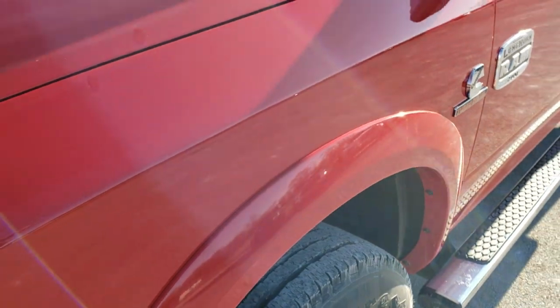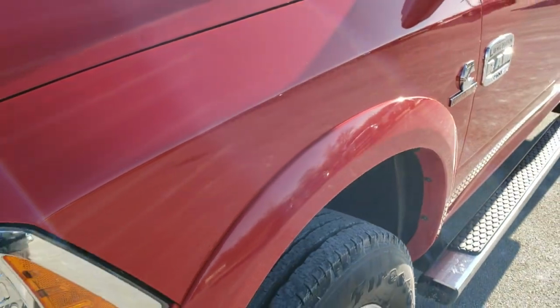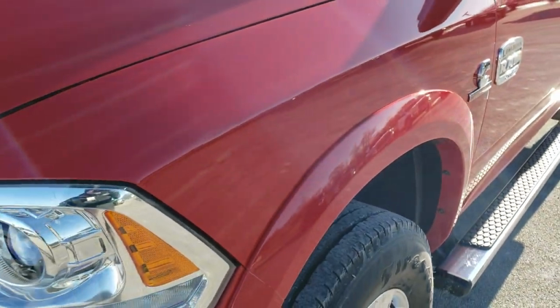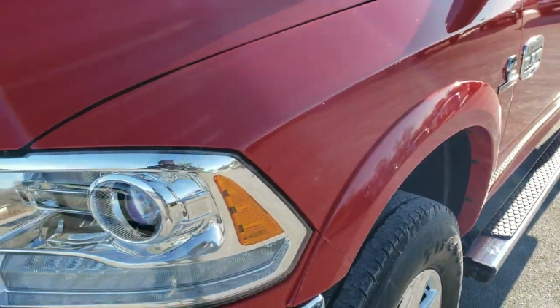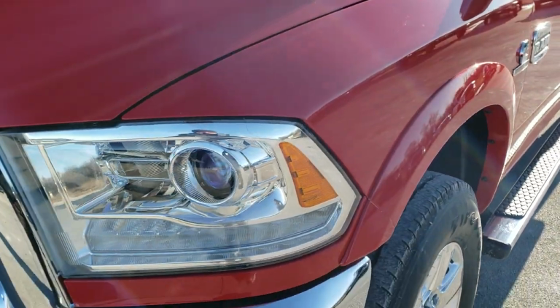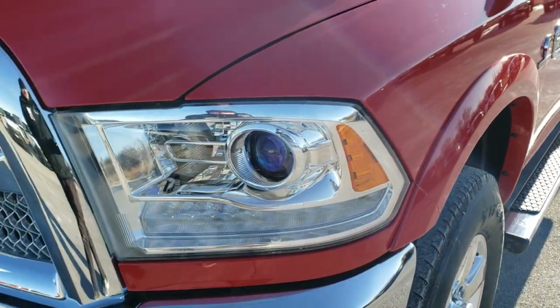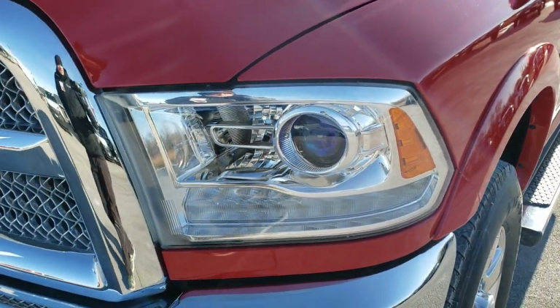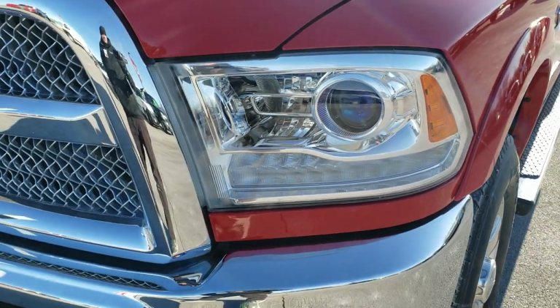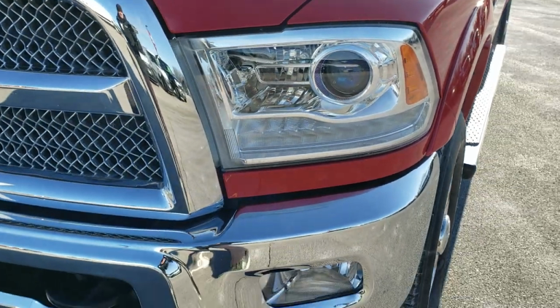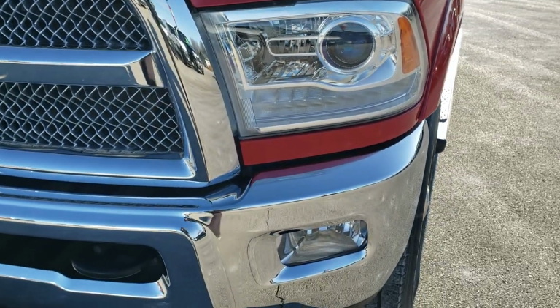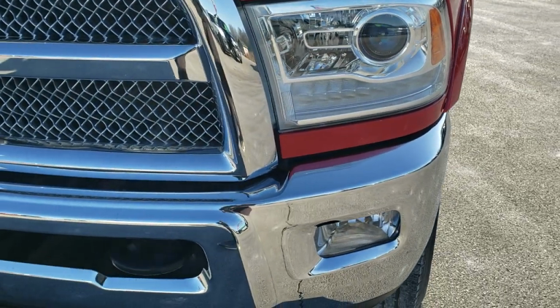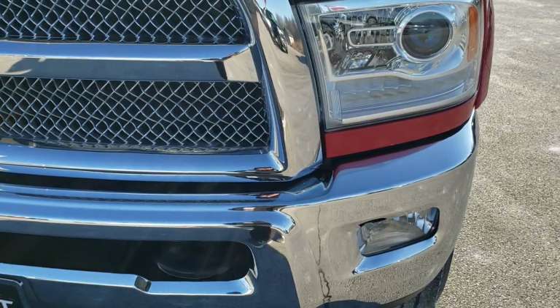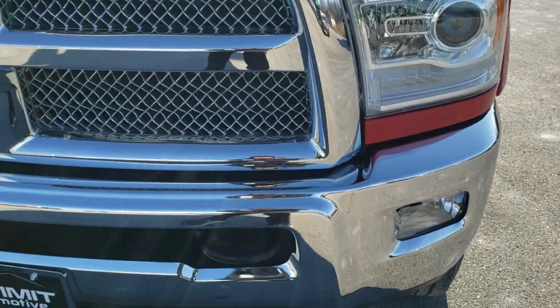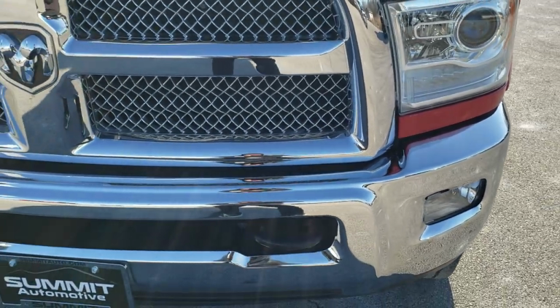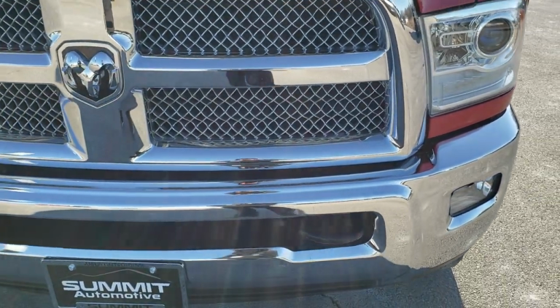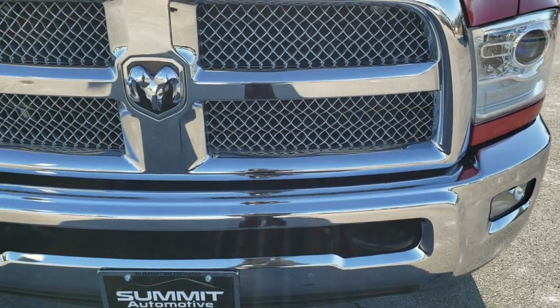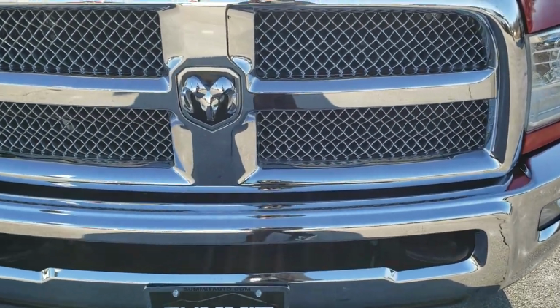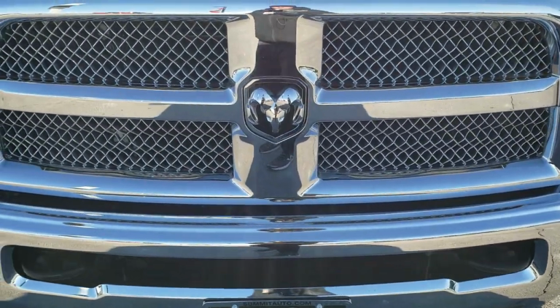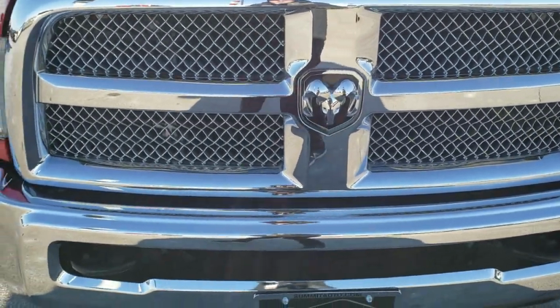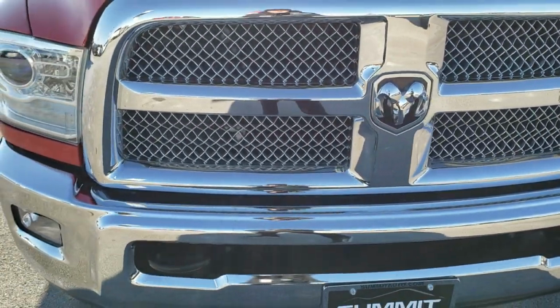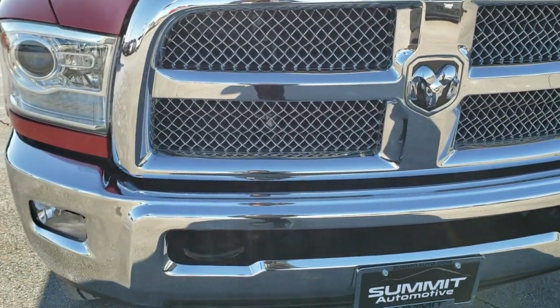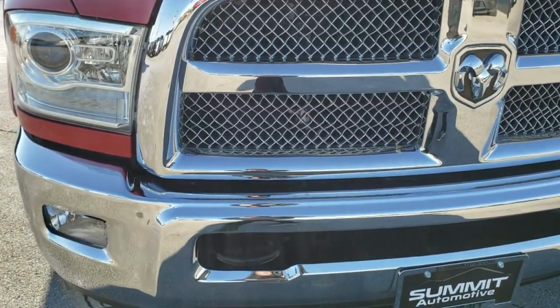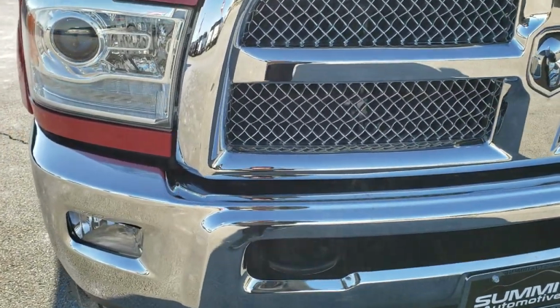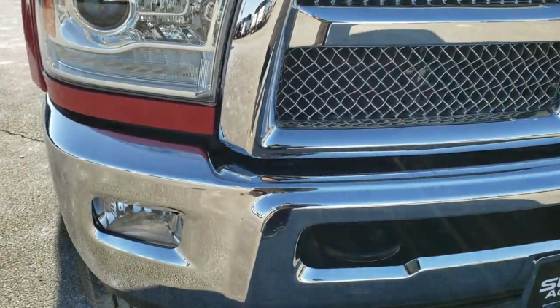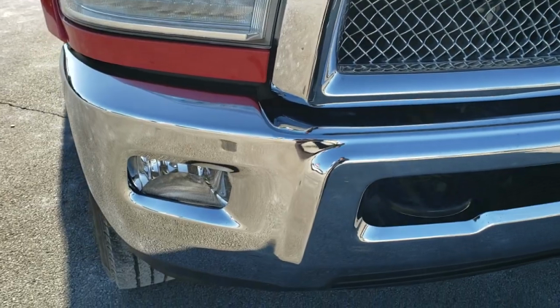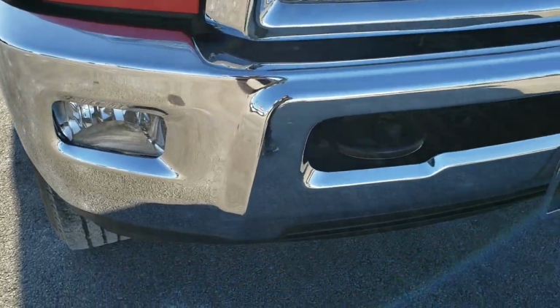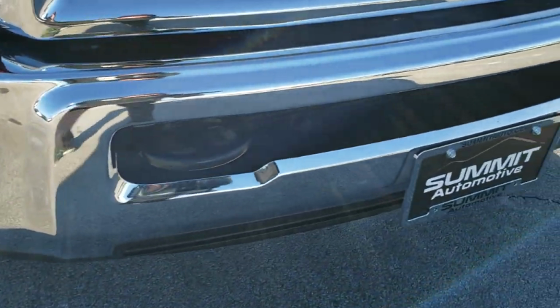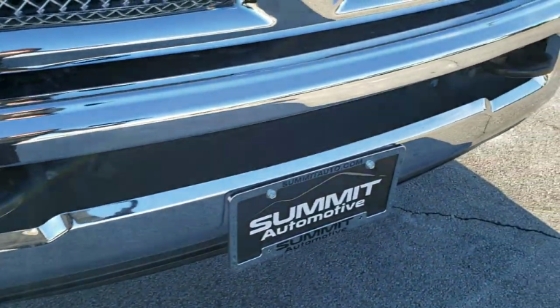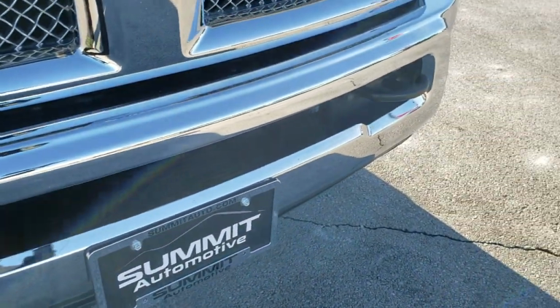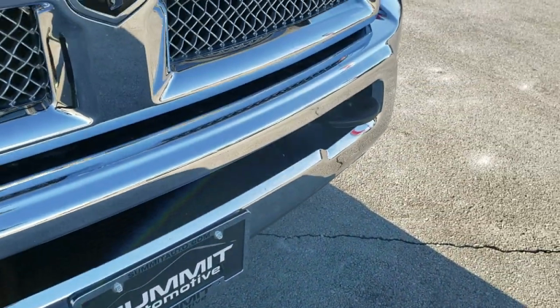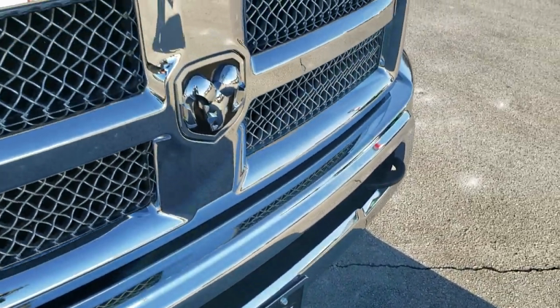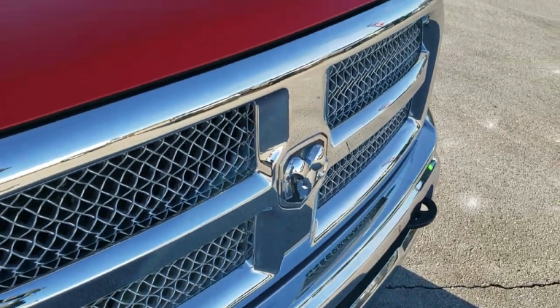Didn't see any dents or dings on that front fender. It has the projector lamp headlamps, factory fog lights, LED running lights, and the chrome trimmed grille. Didn't see one single dent or ding on that front bumper — excellent condition.